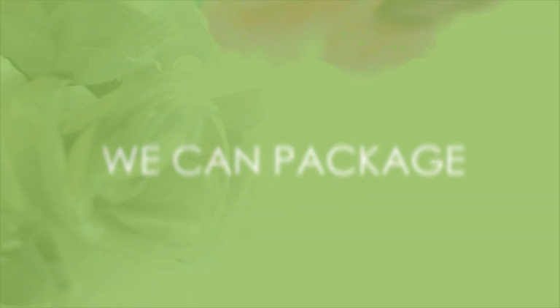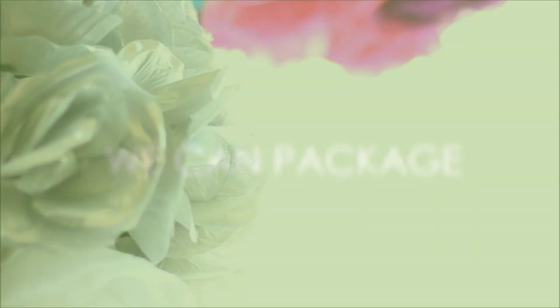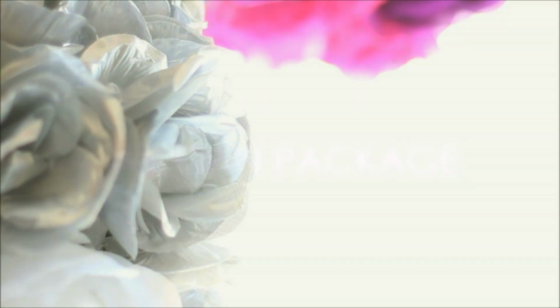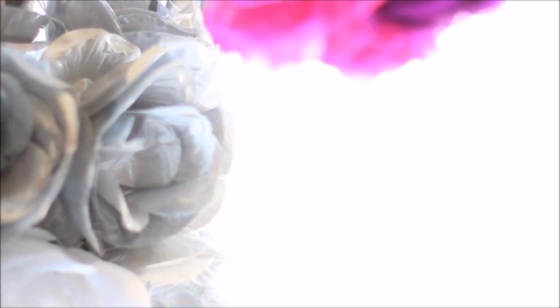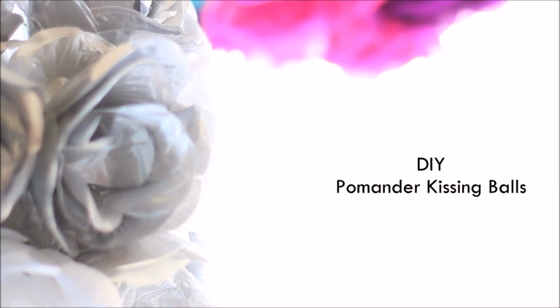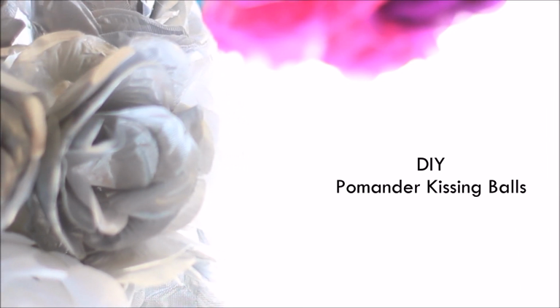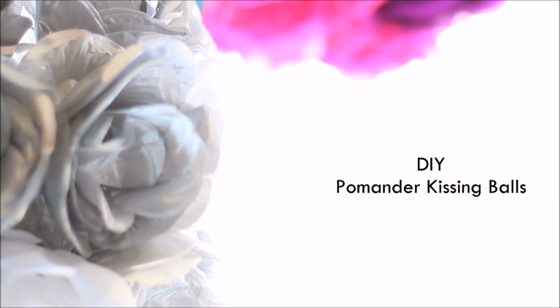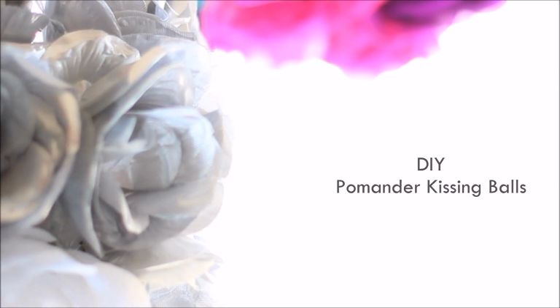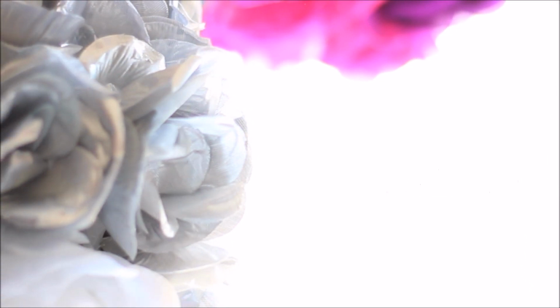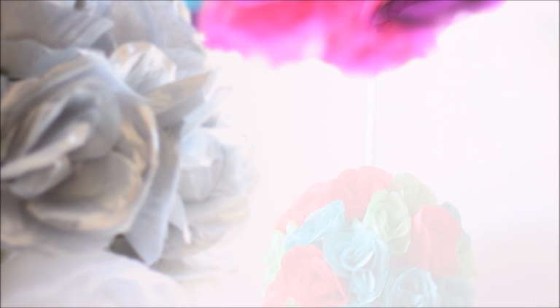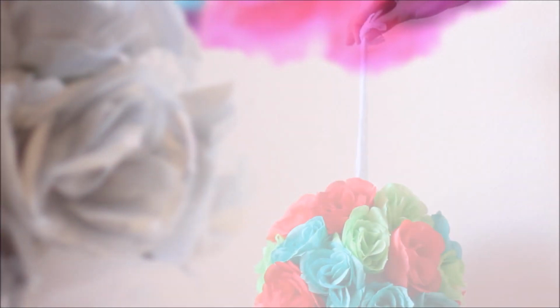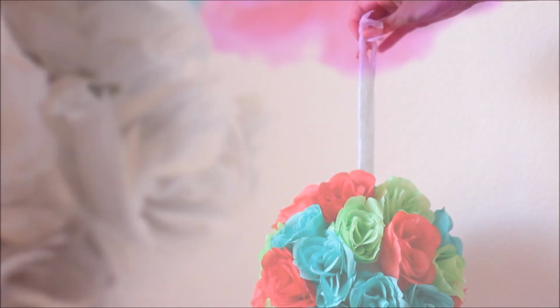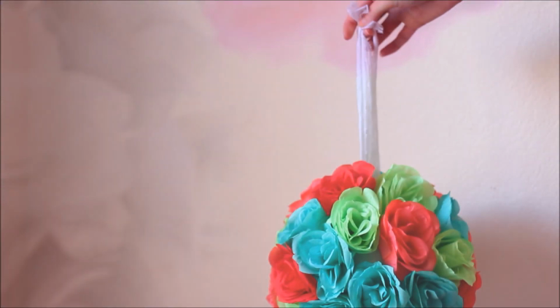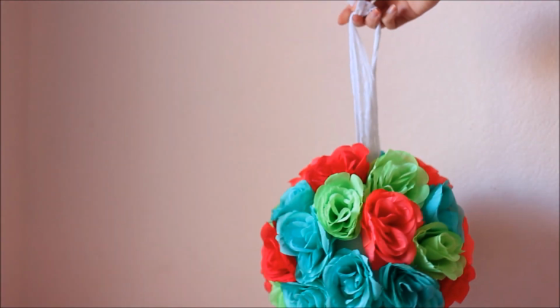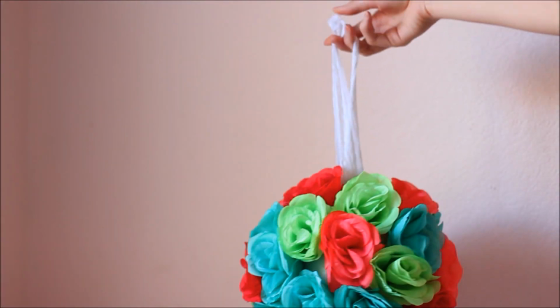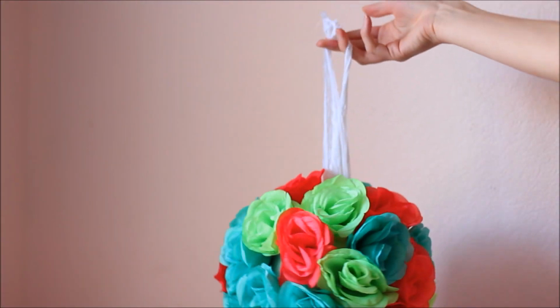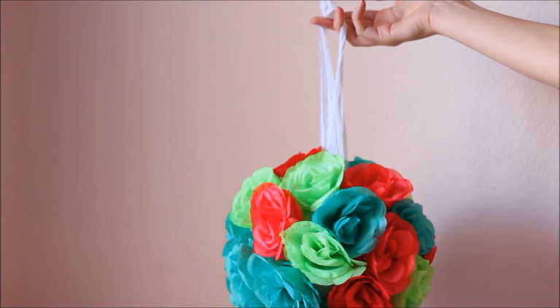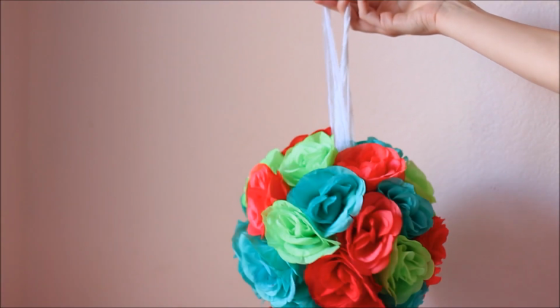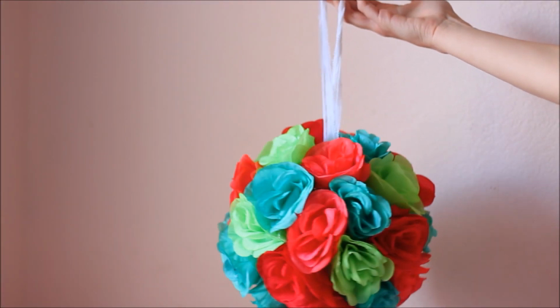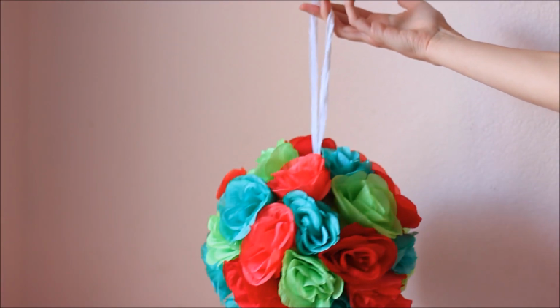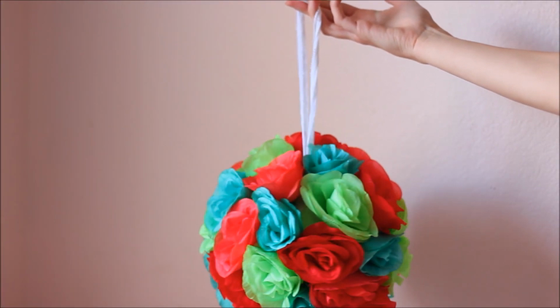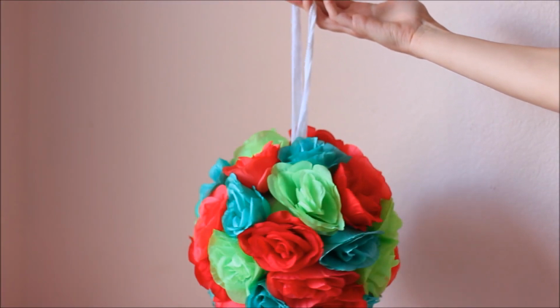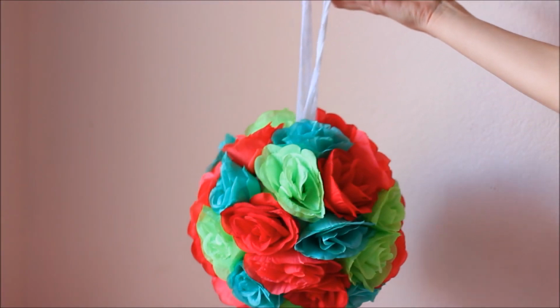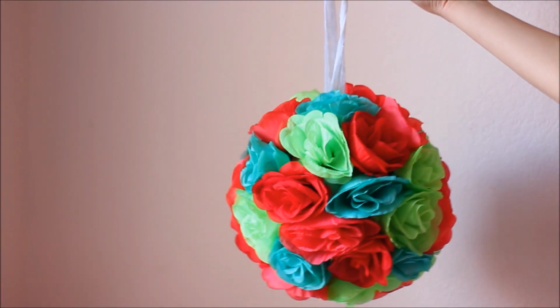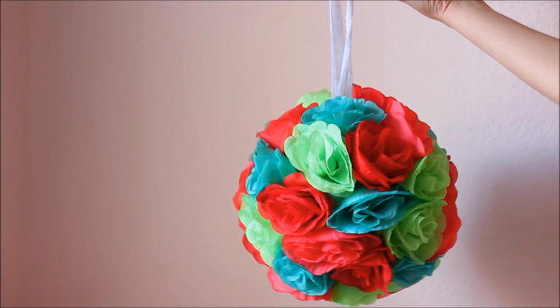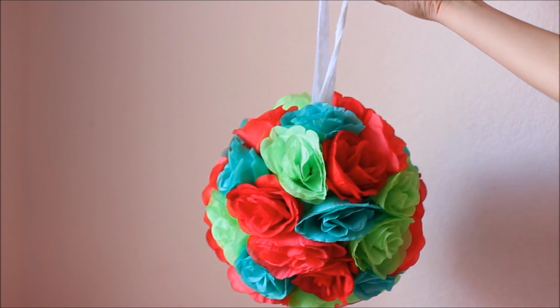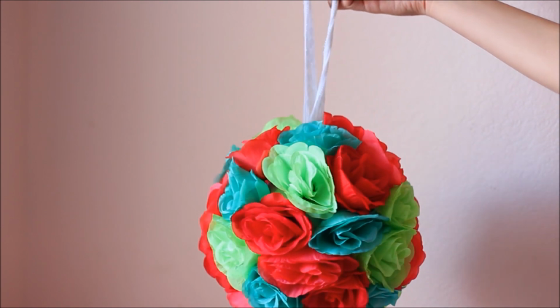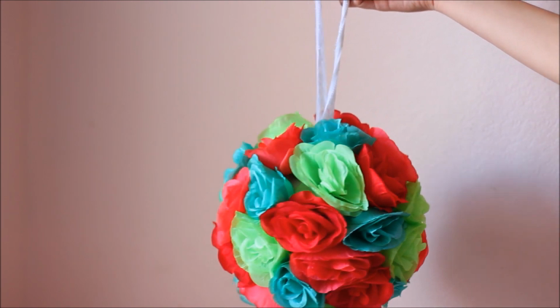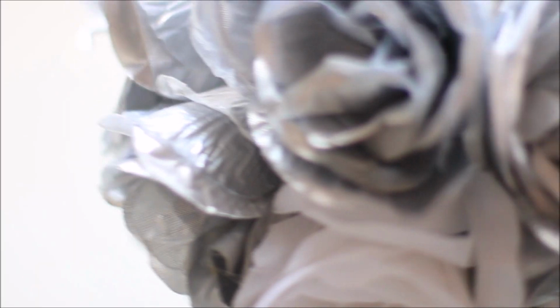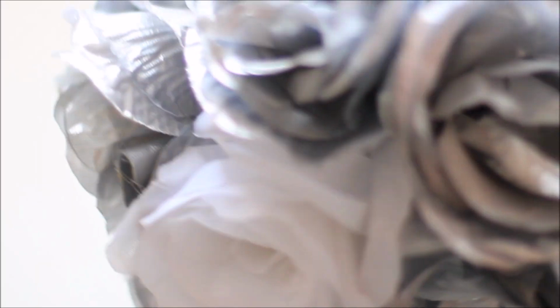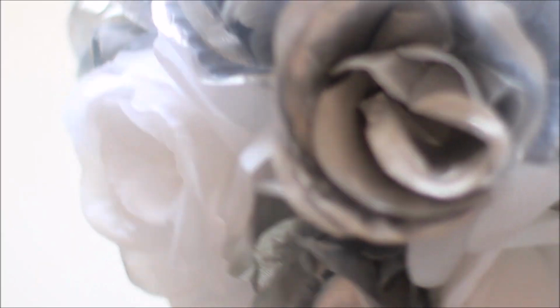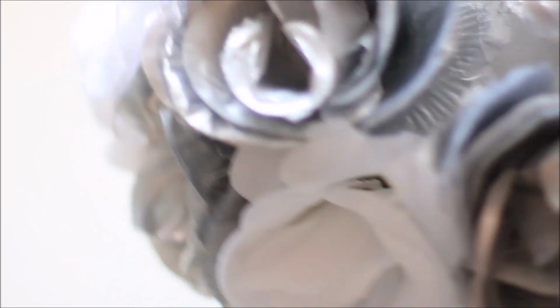Hi there! Alex here from WeekendPackage.com. Today I'm going to be showing you how to make DIY kissing balls, better known as flower girl pomander balls. These are basically just the little balls the flower girls will carry up the aisle.